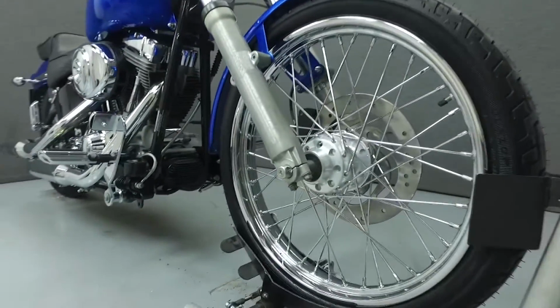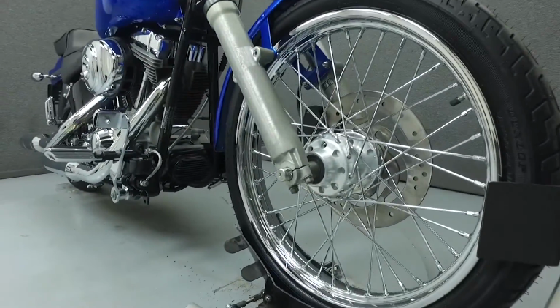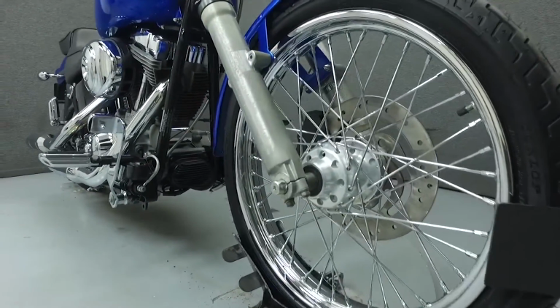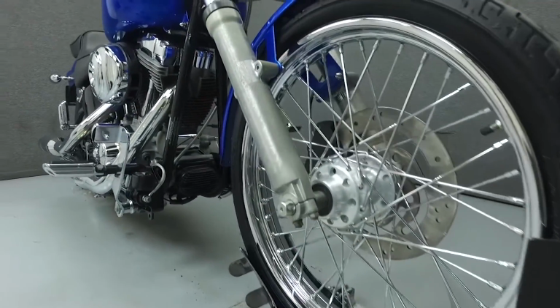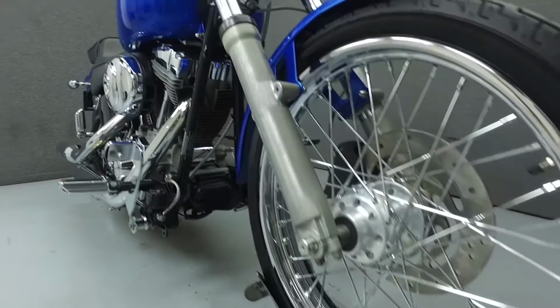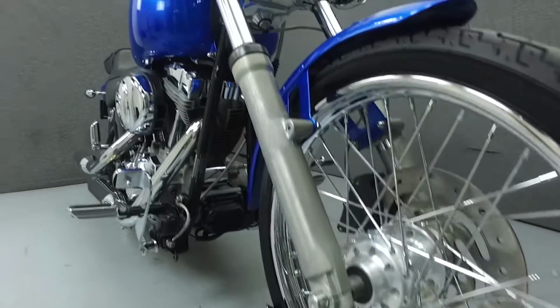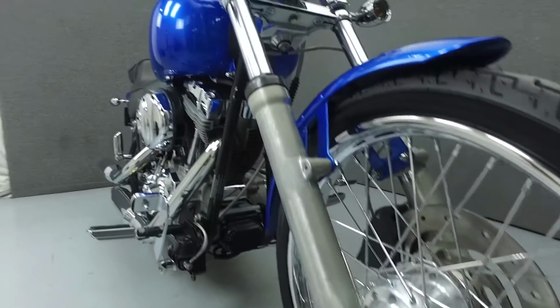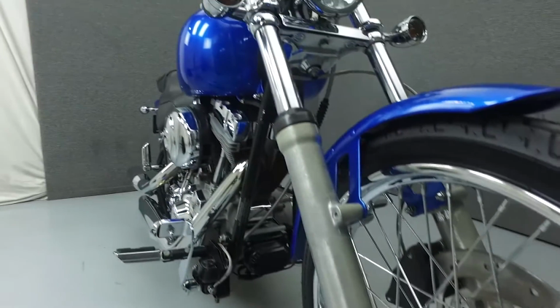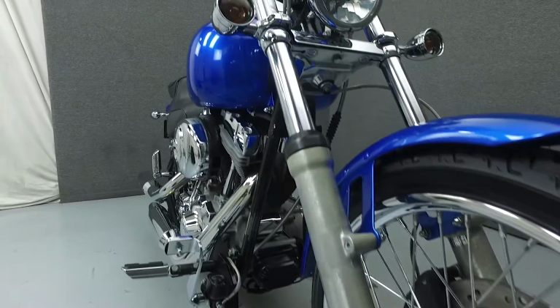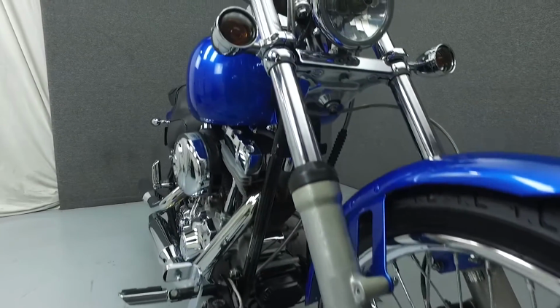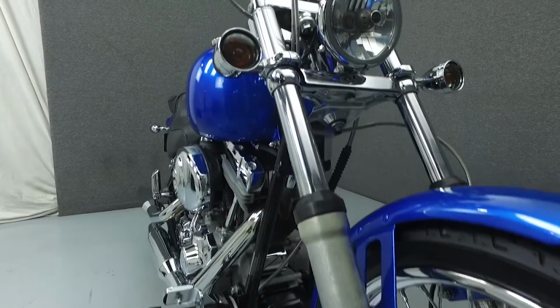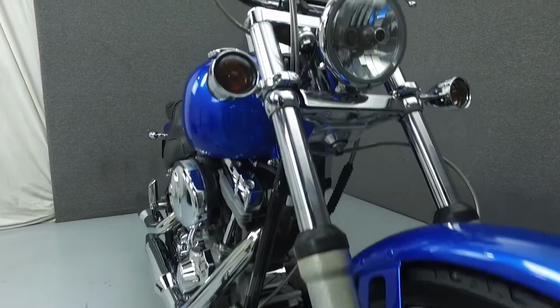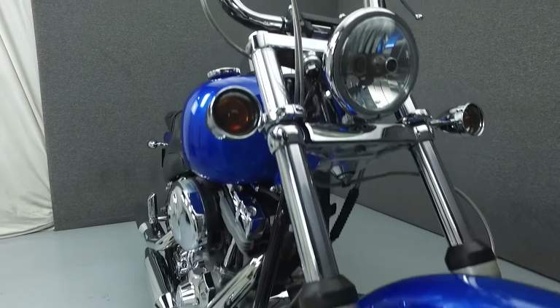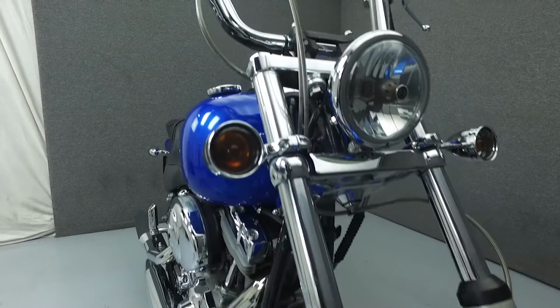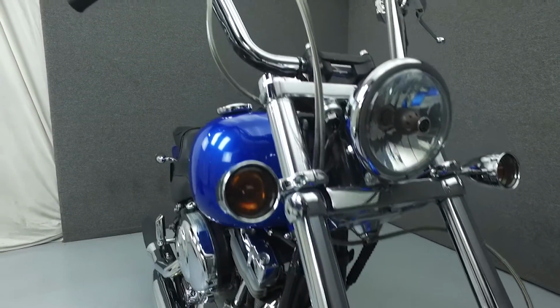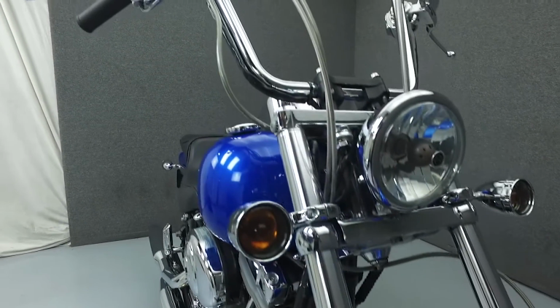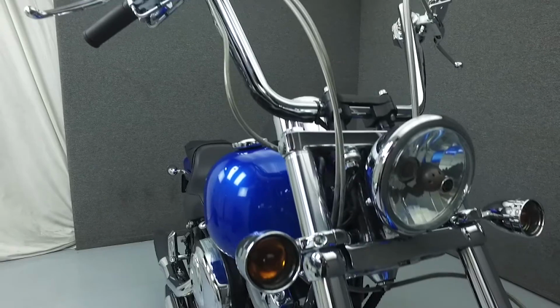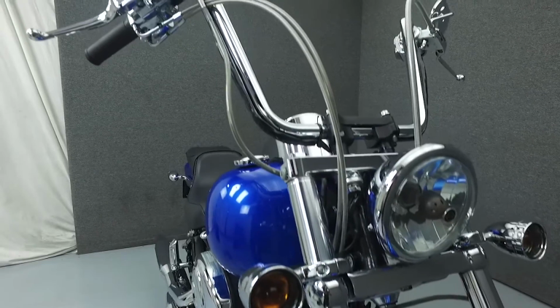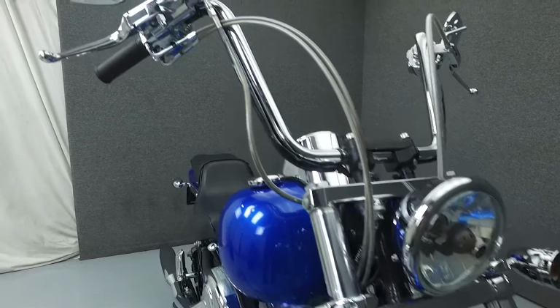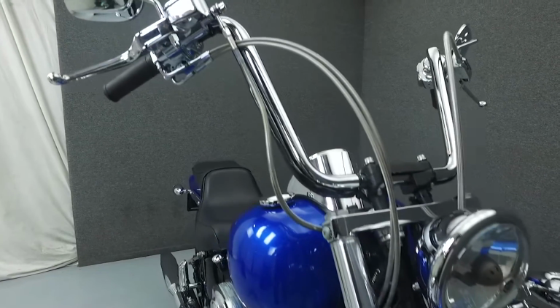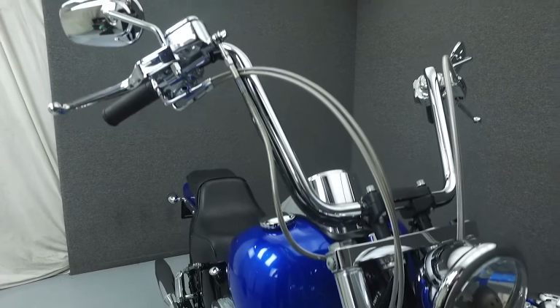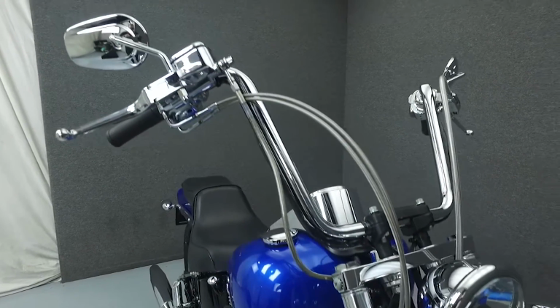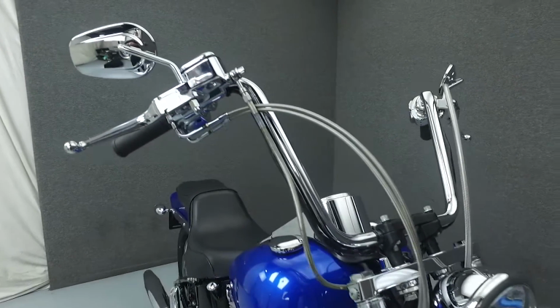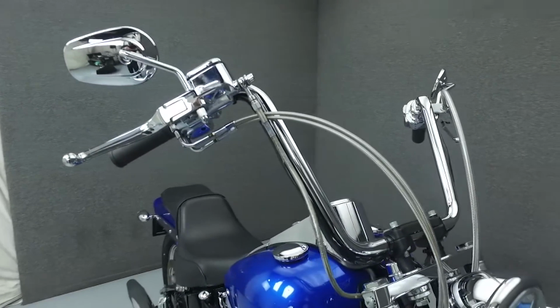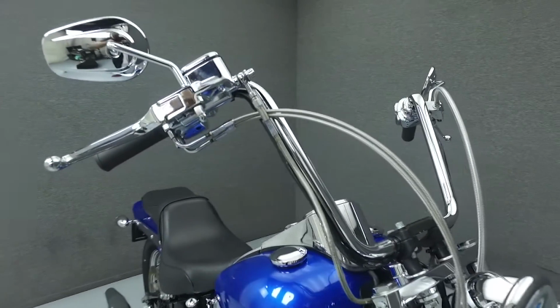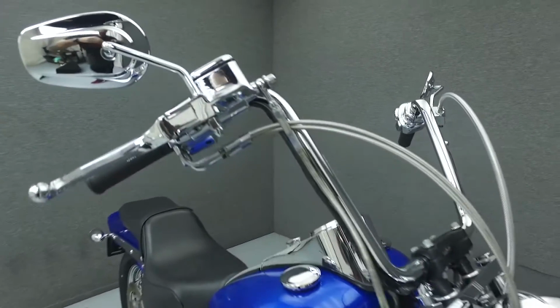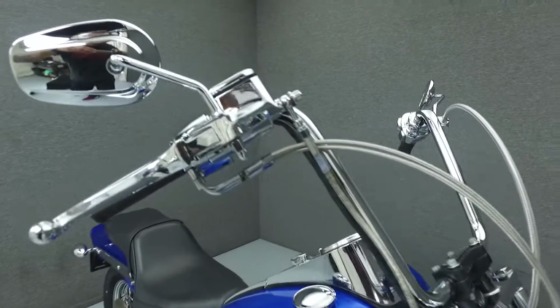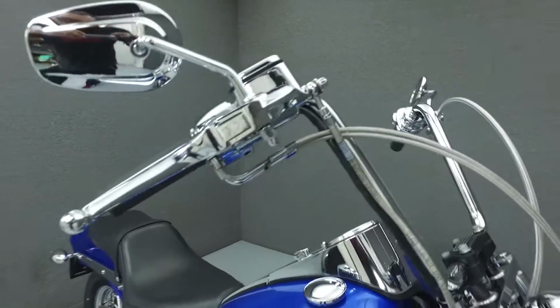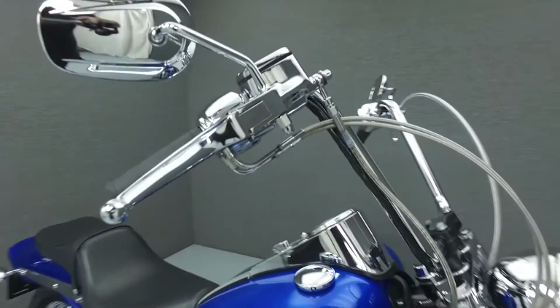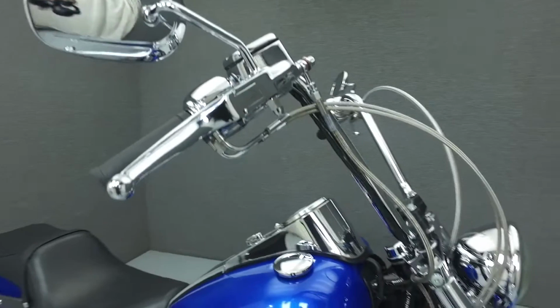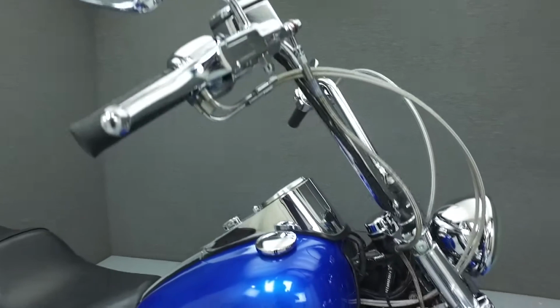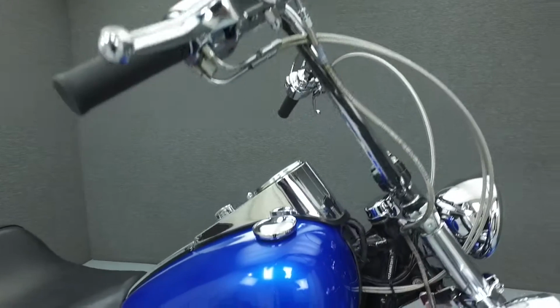Powered by an 88 cubic inch V-twin engine with a 5-speed transmission, this Softail puts out 75.2 foot-pounds of torque at only 3,500 RPM. It has a seat height of 26.1 inches and a dry weight of 643 pounds.